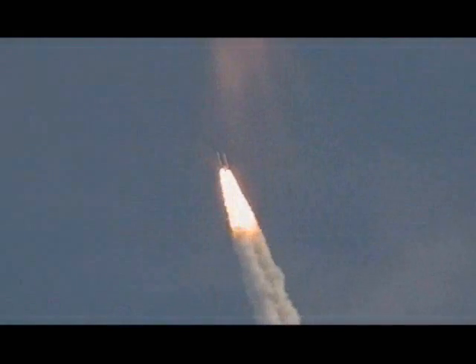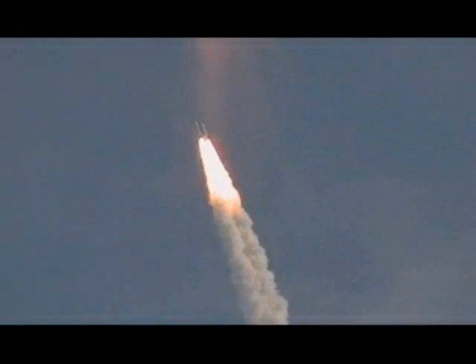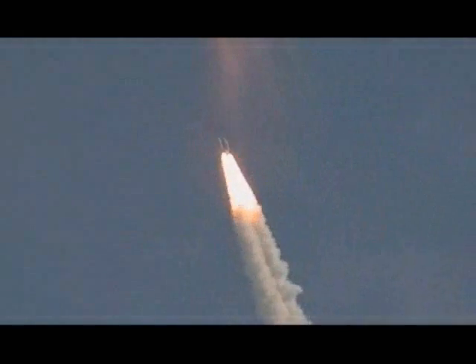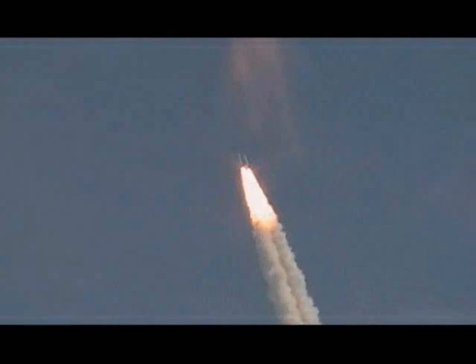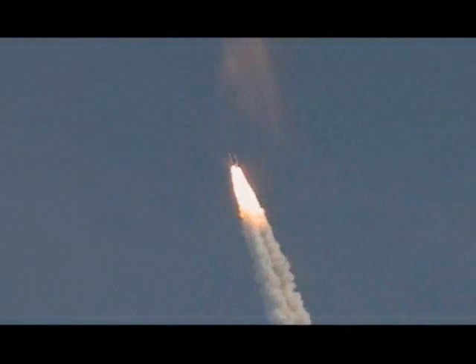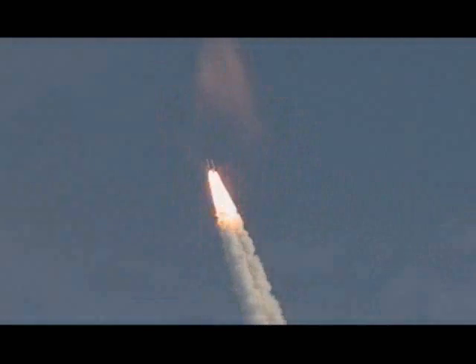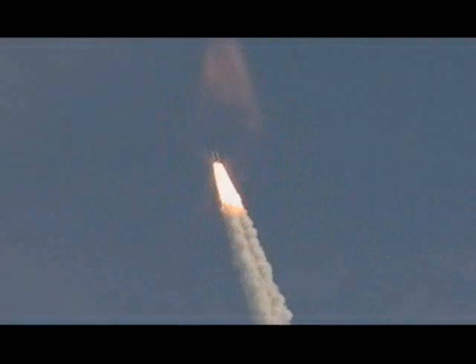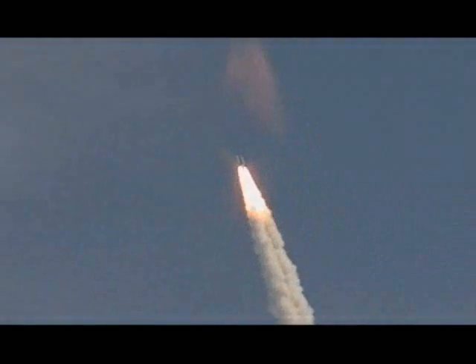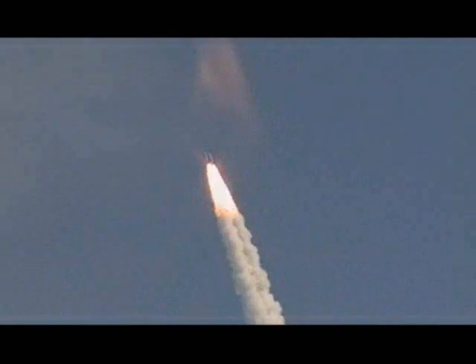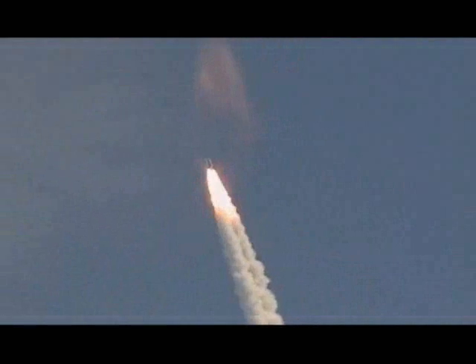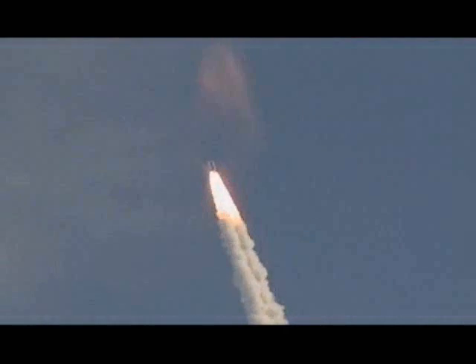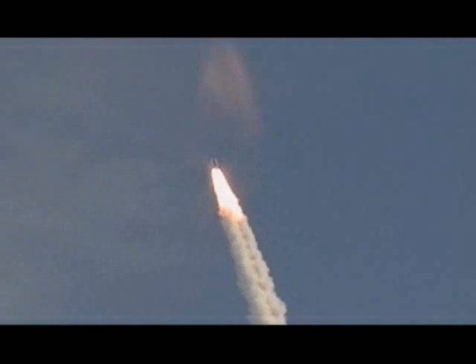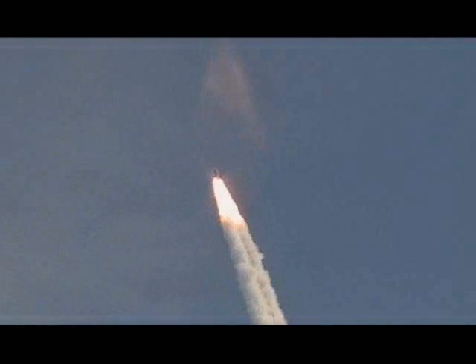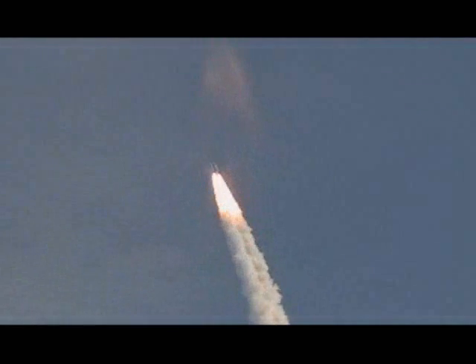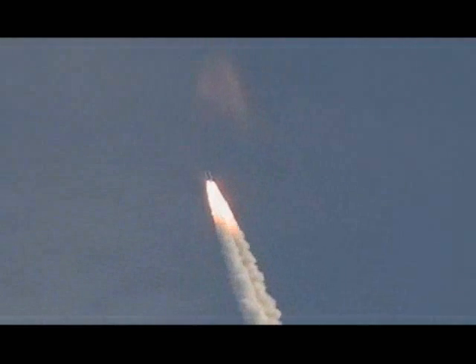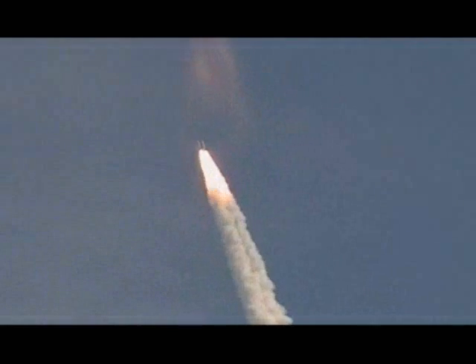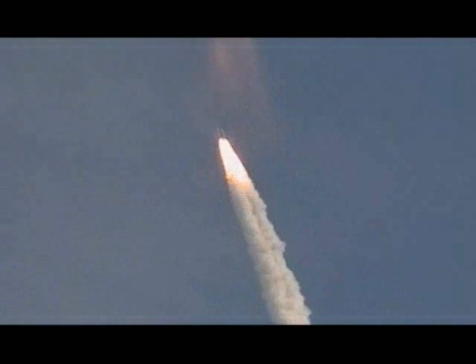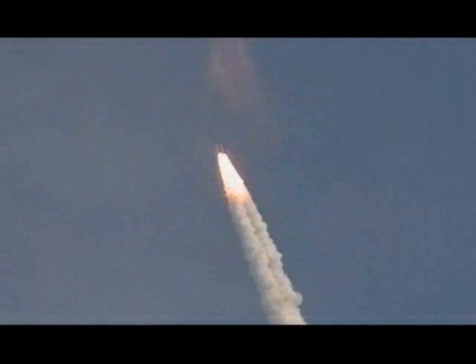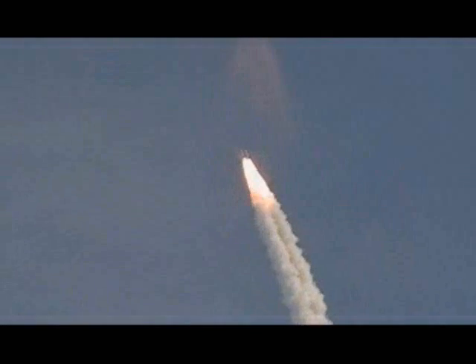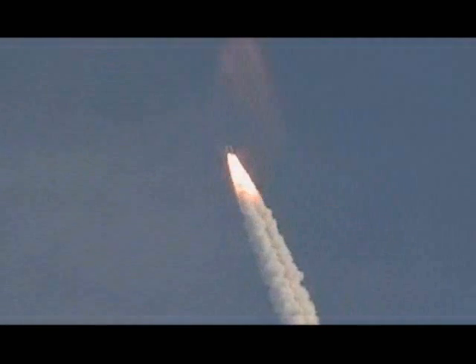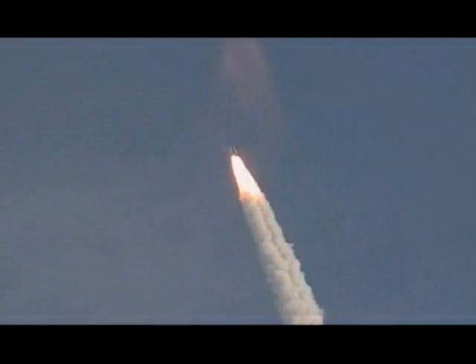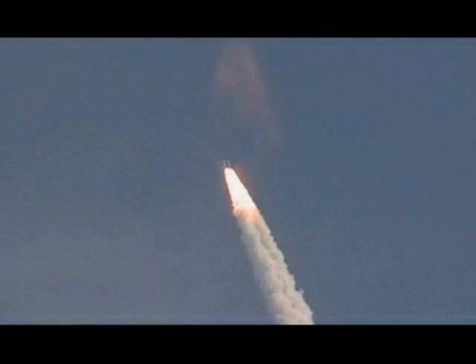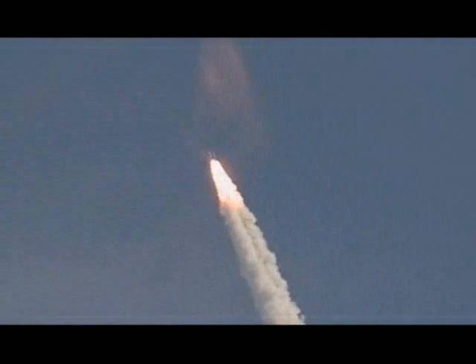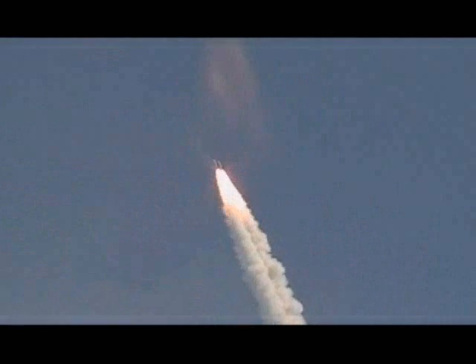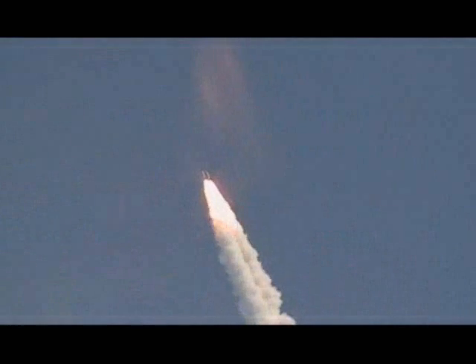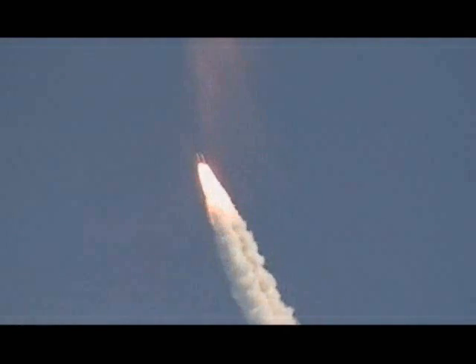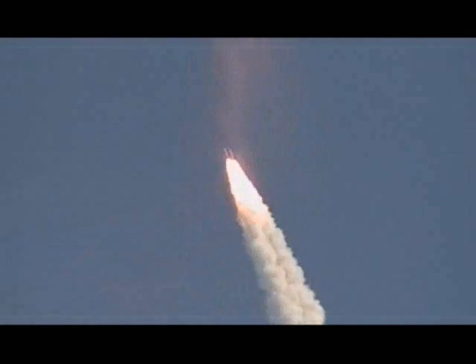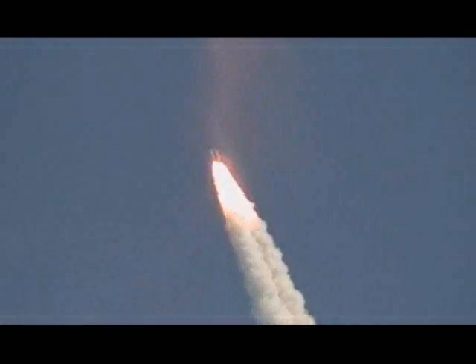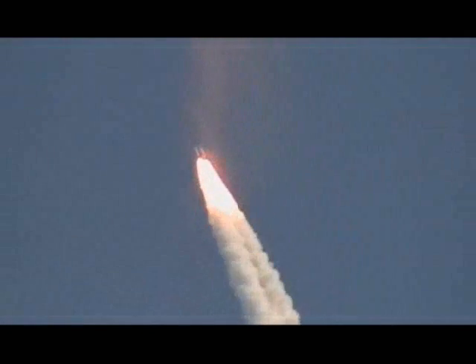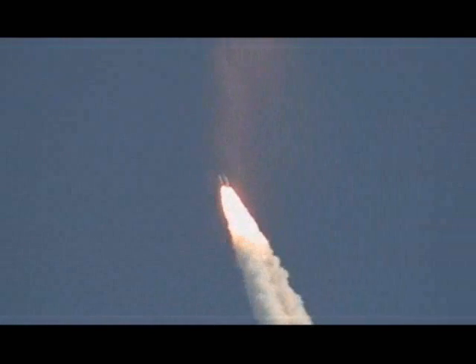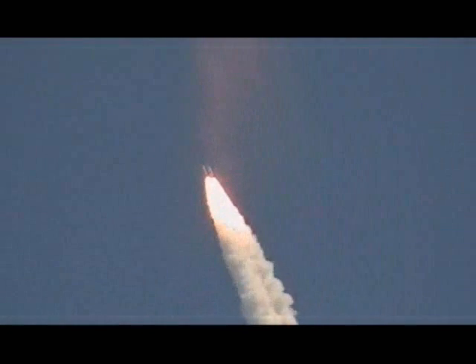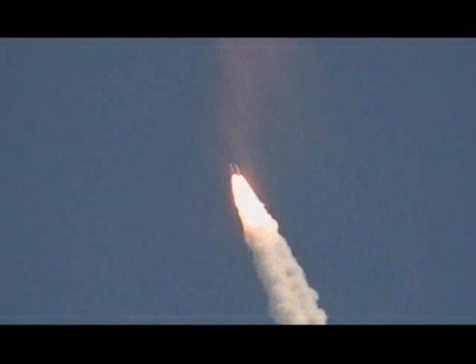Now 50 seconds into the flight. Discovery 8 miles downrange from the Kennedy Space Center at an altitude of 6 statute miles, flying at 900 miles per hour.